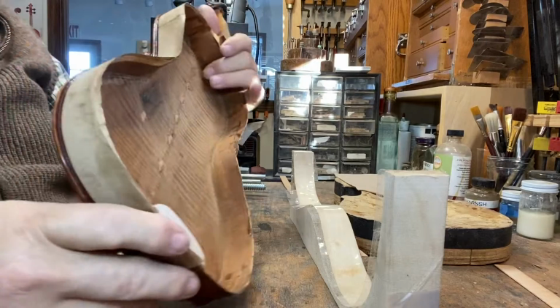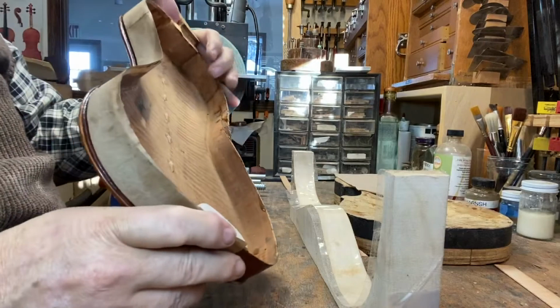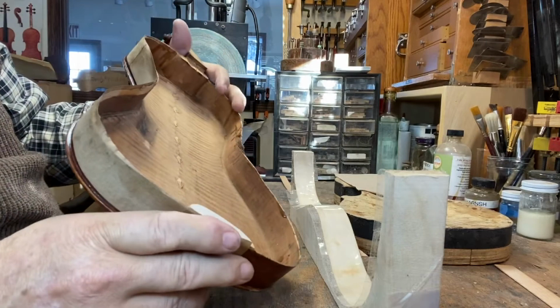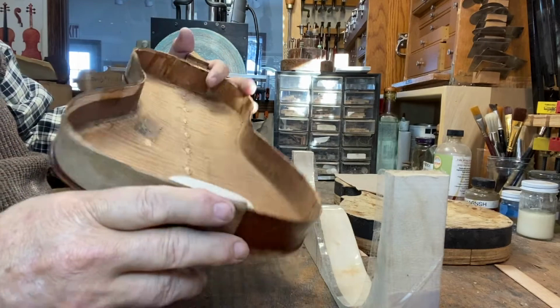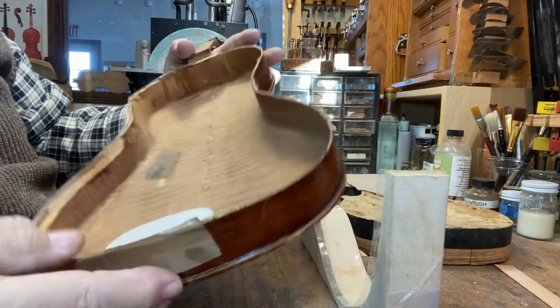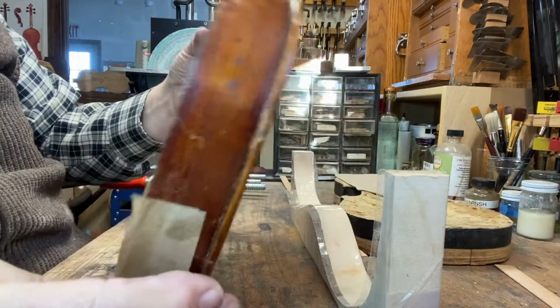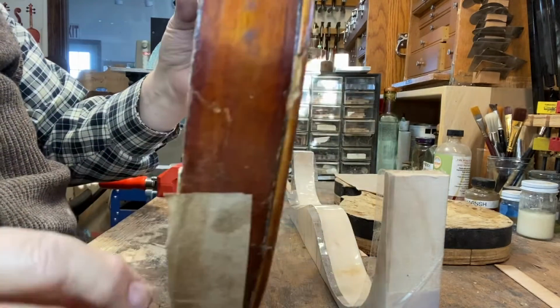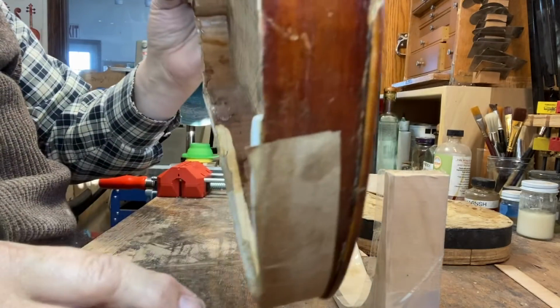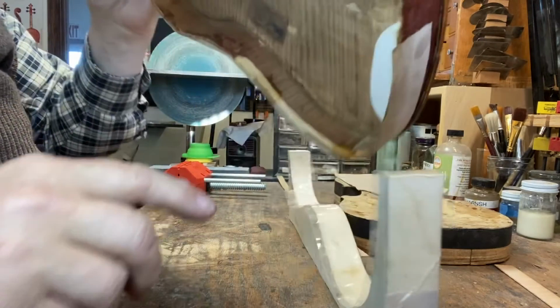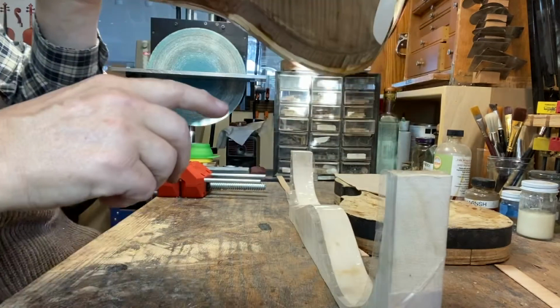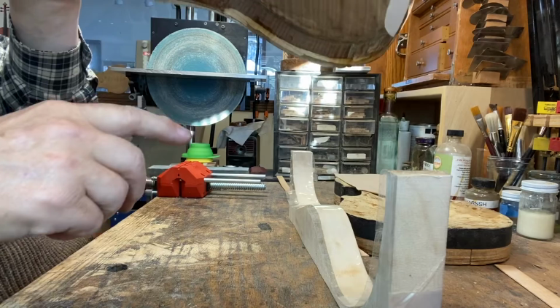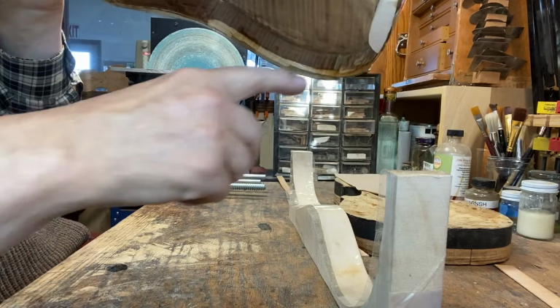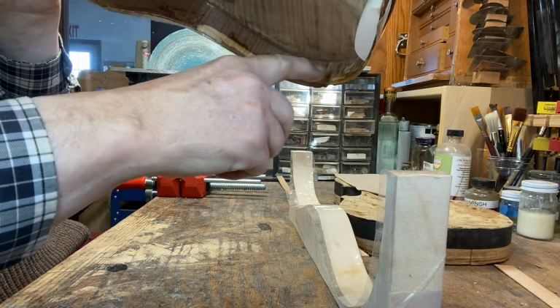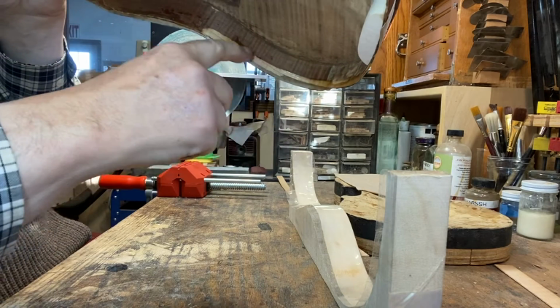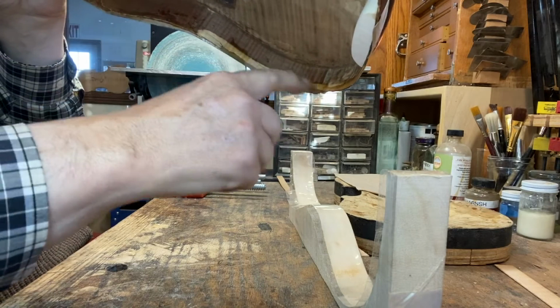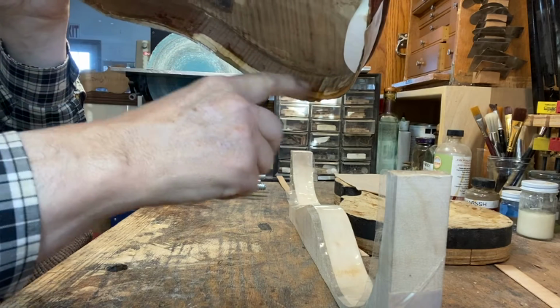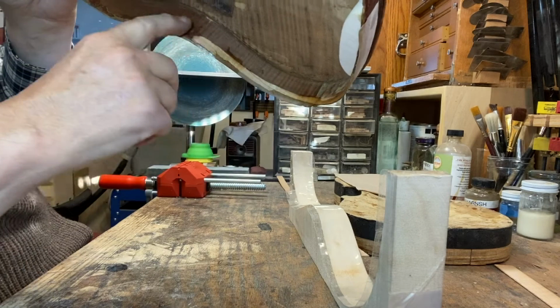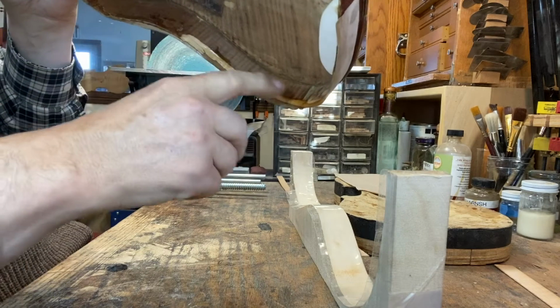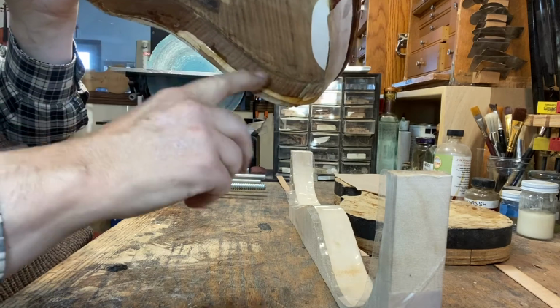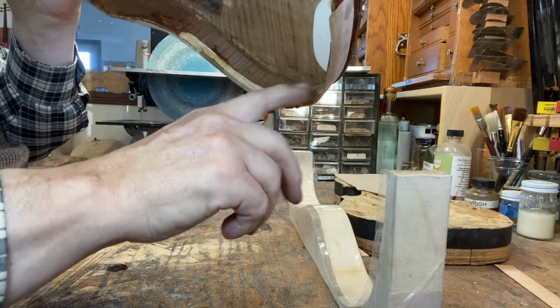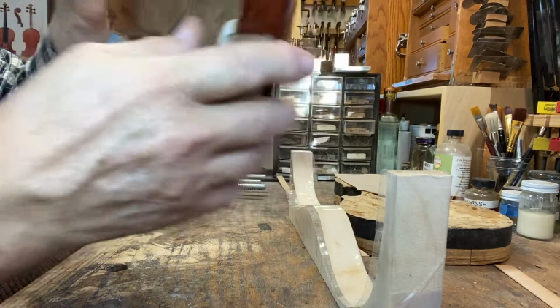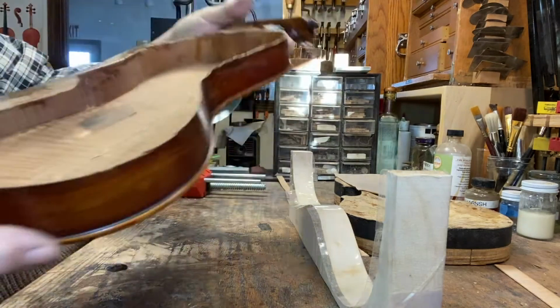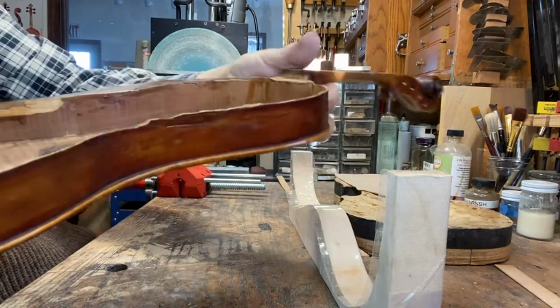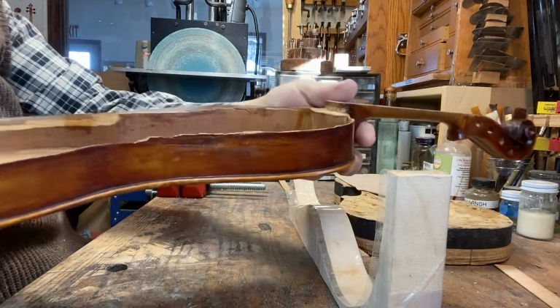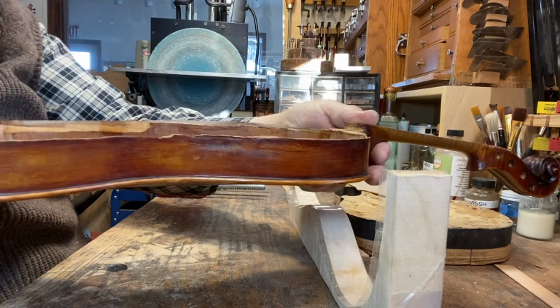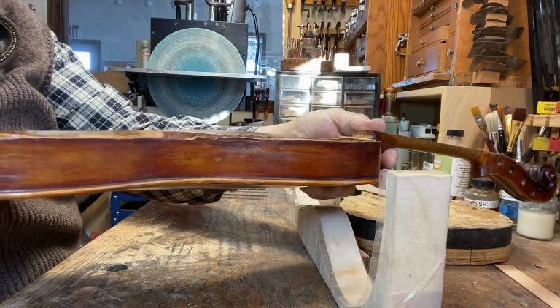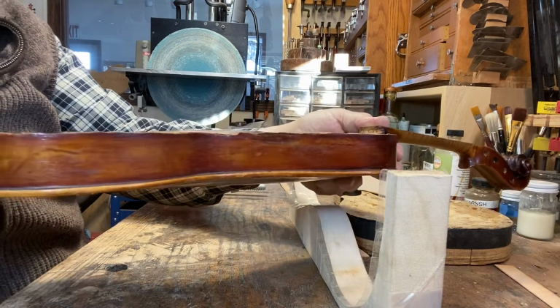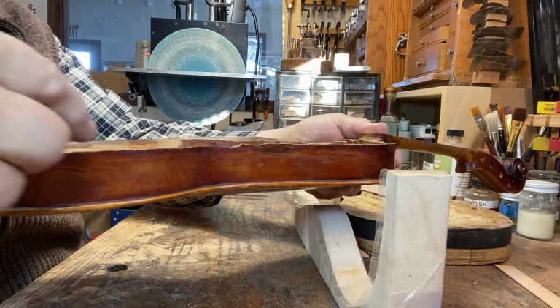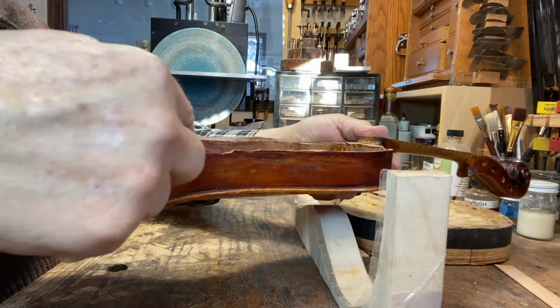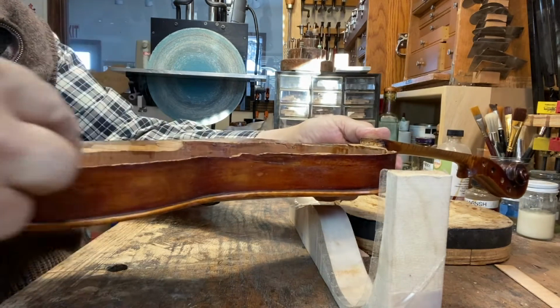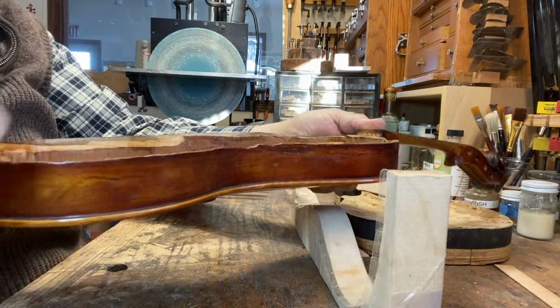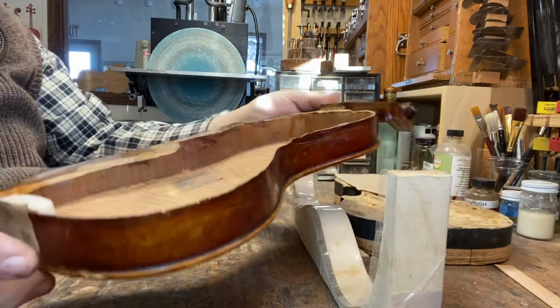I have here a violin that had a very badly damaged rib. You can see the inside here where I've taken some out already to begin to graft wood in. The other side's also pretty badly damaged — there's quite a bit of wood missing here.